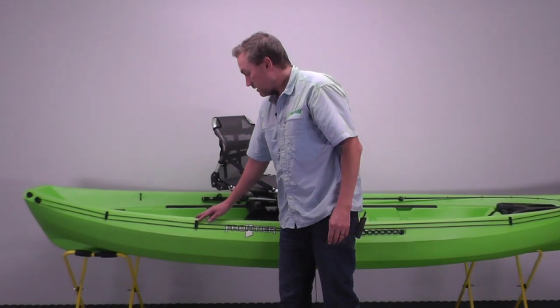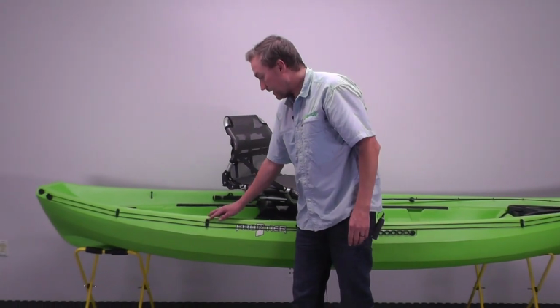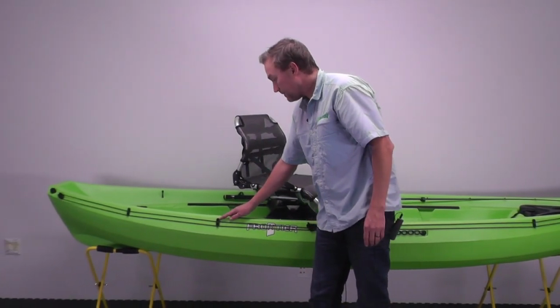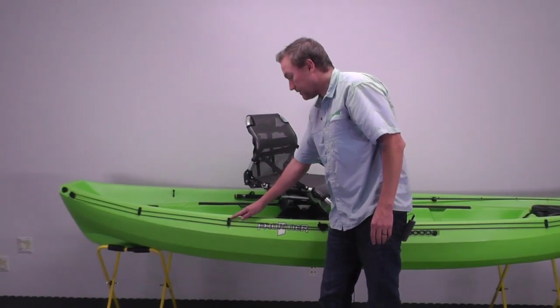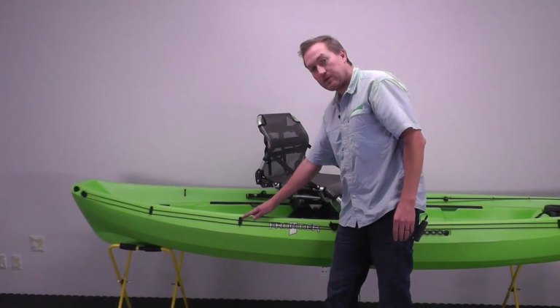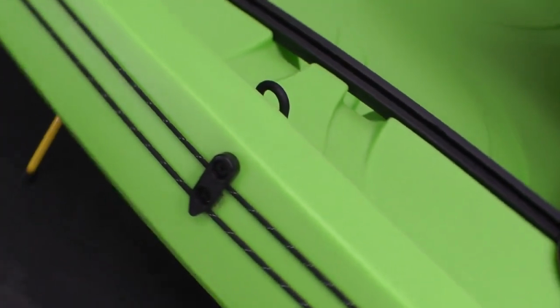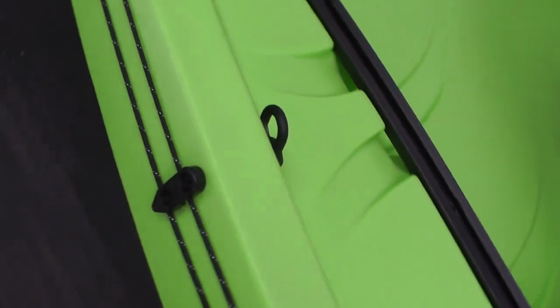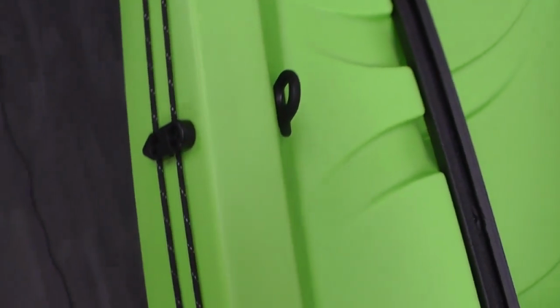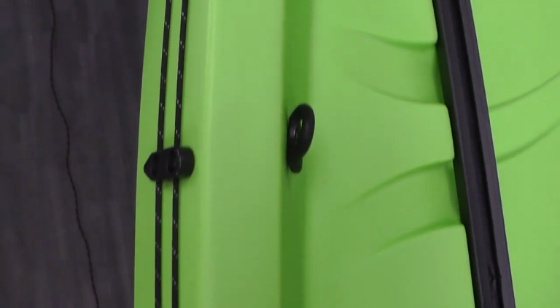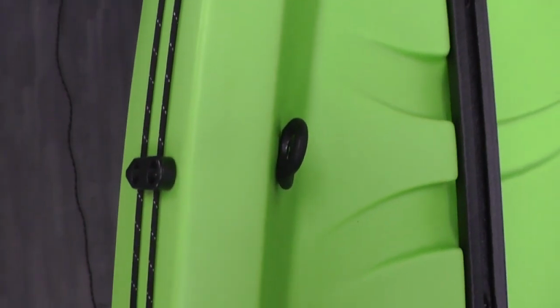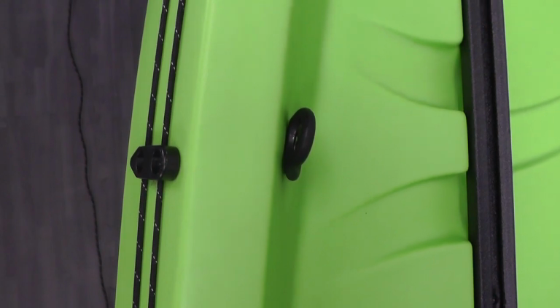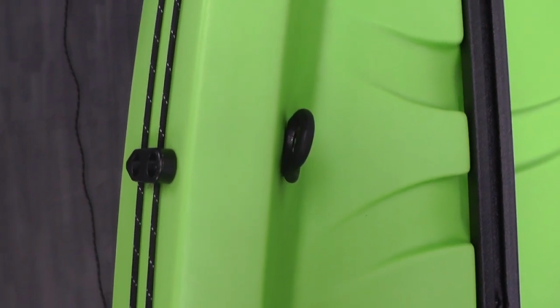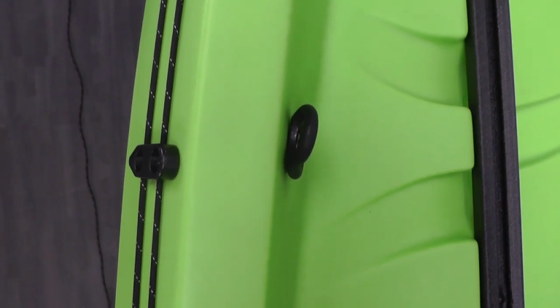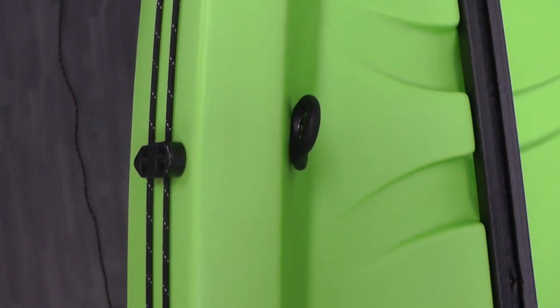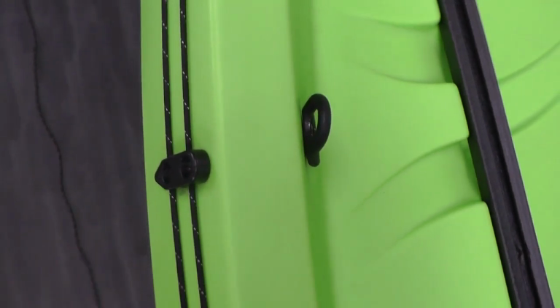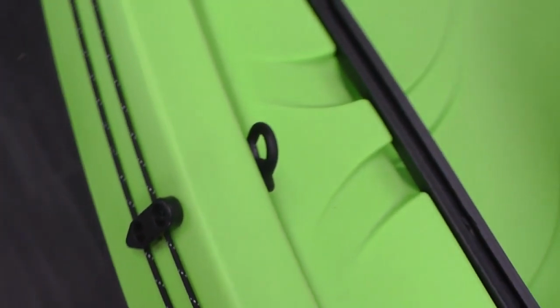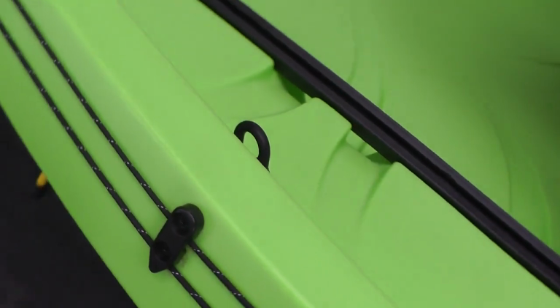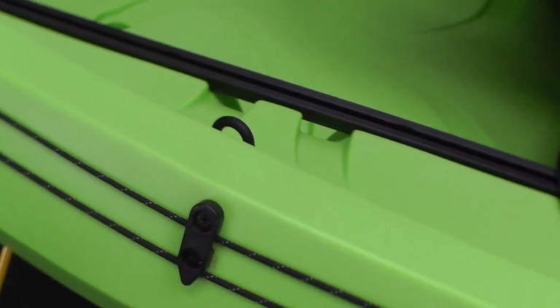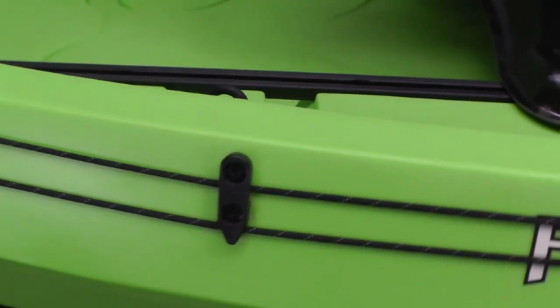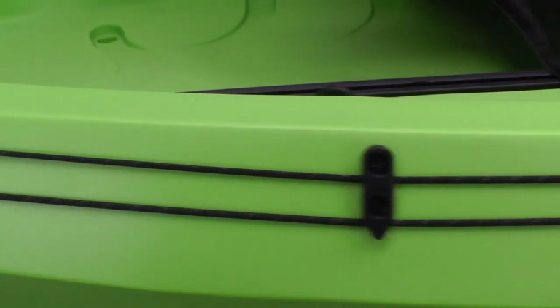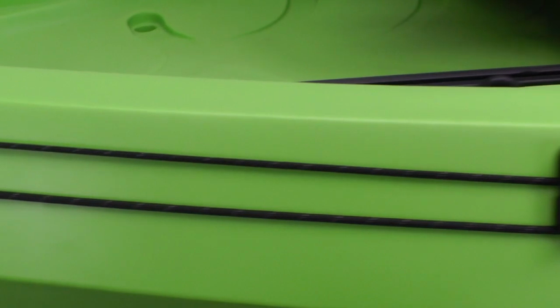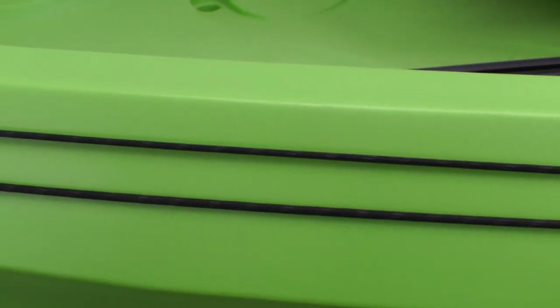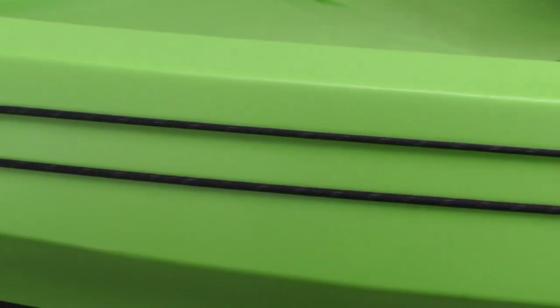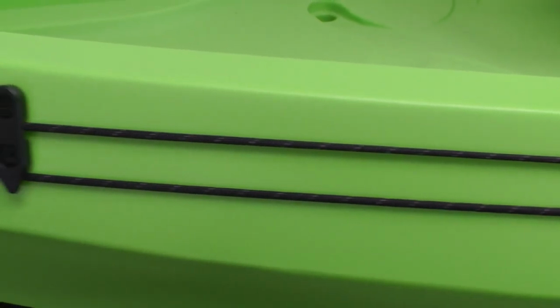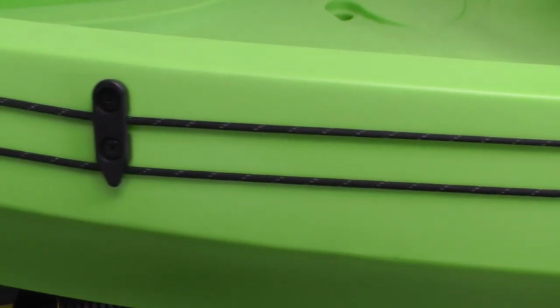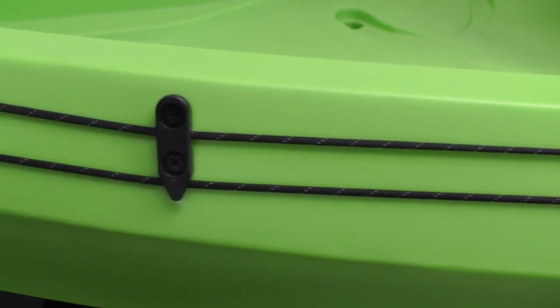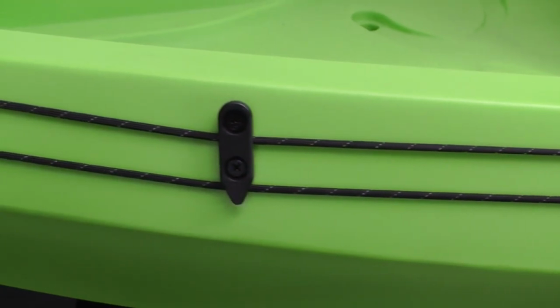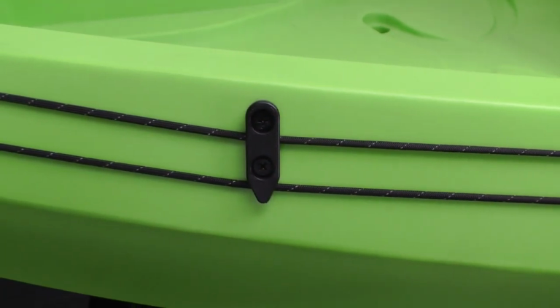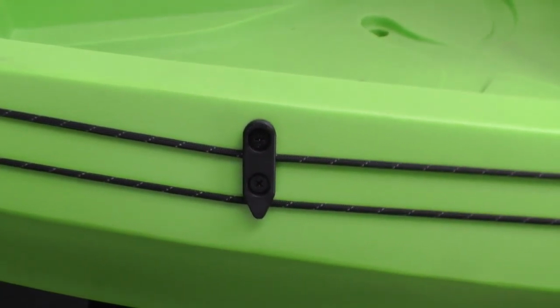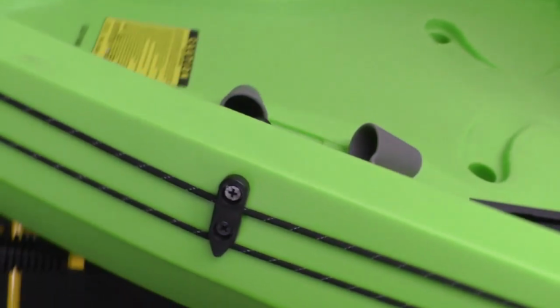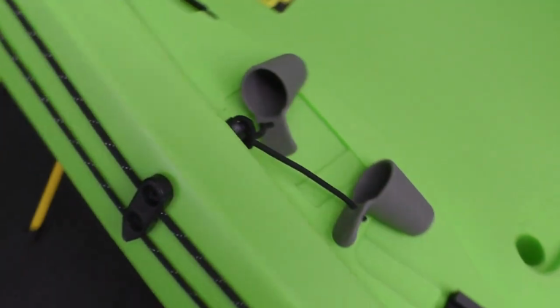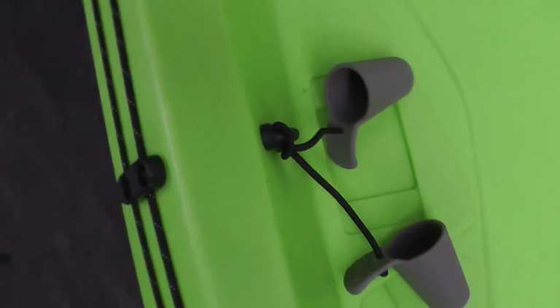The first stern line guide goes in line with the deck ring, and about a 1/4 inch beneath the gunnel surface. The rear line guide goes in line with the pad eye, and again about a 1/4 inch beneath the gunnel surface. Those are again installed with self-tapping screws.